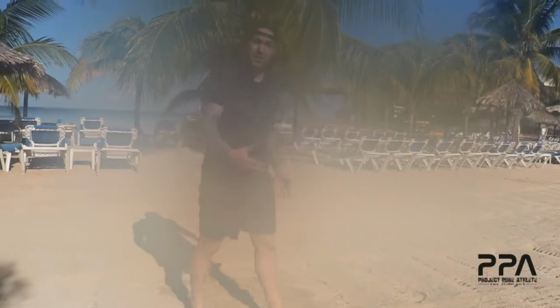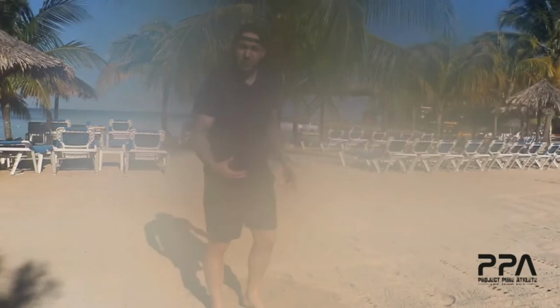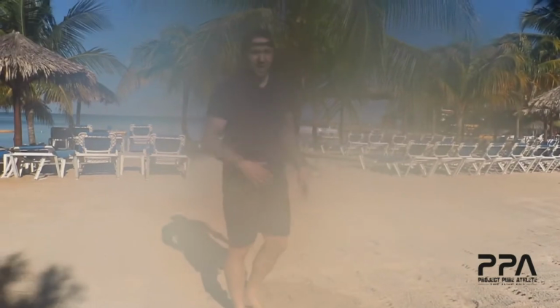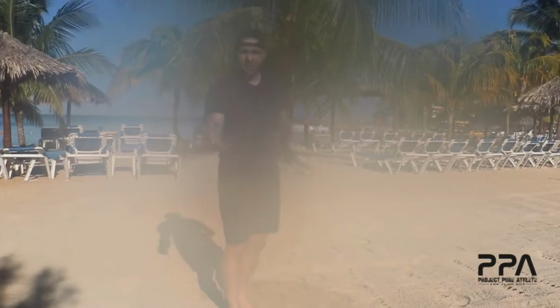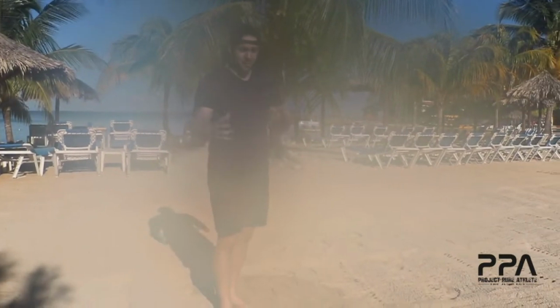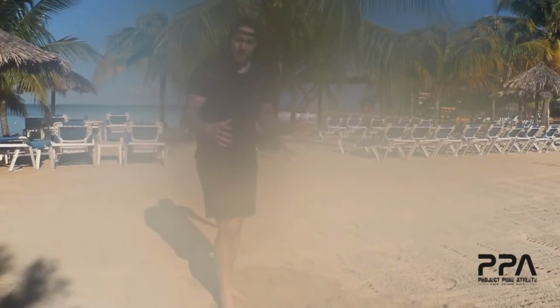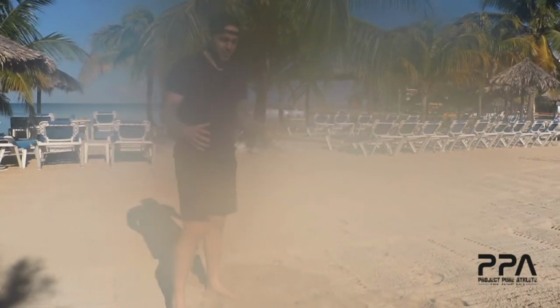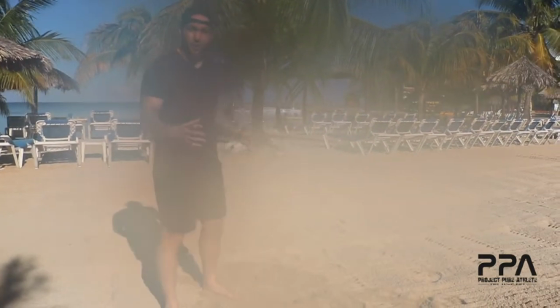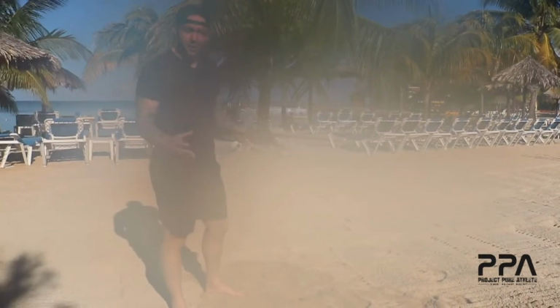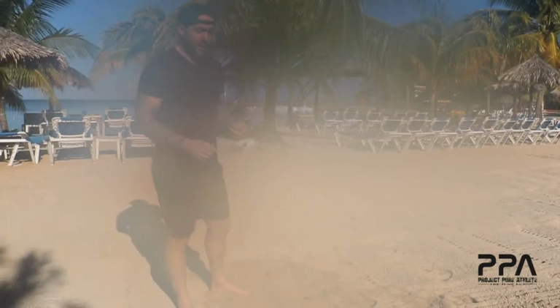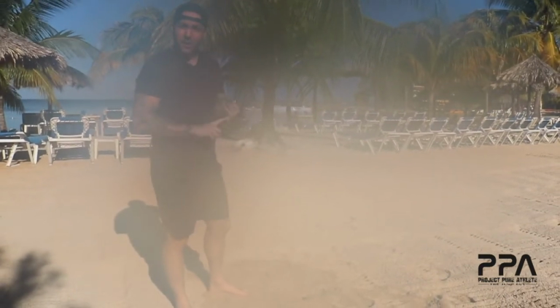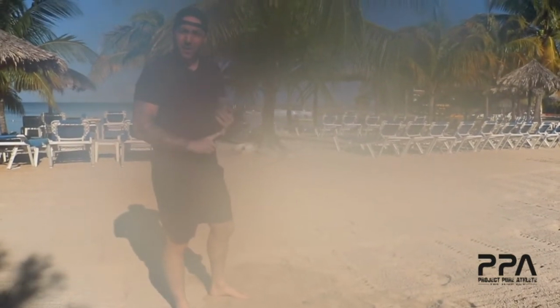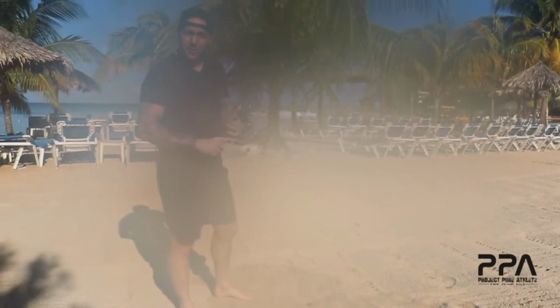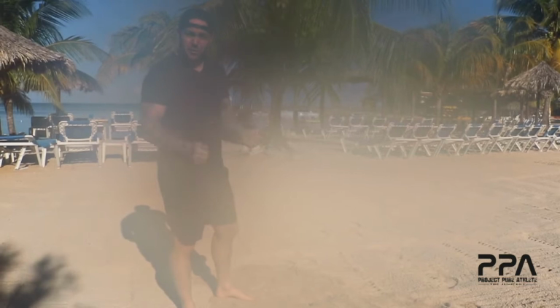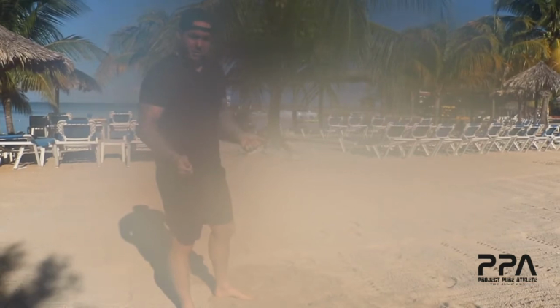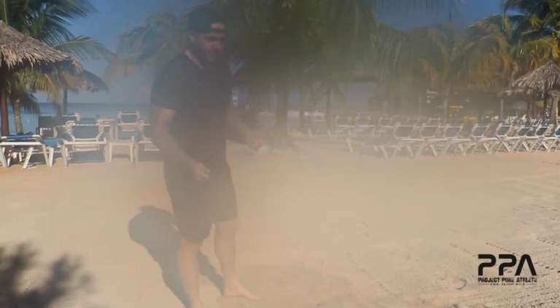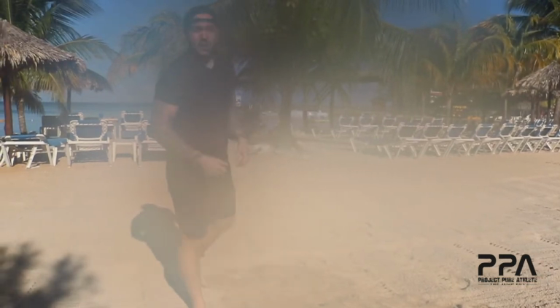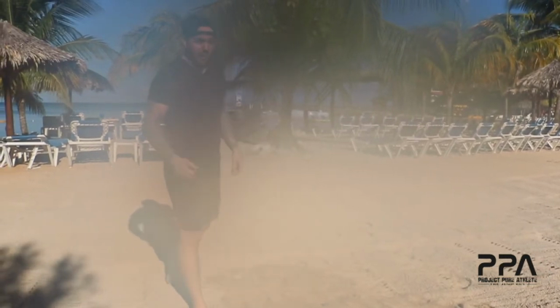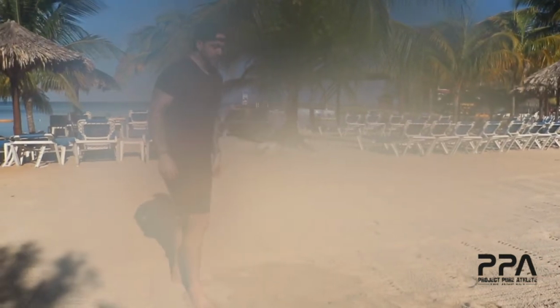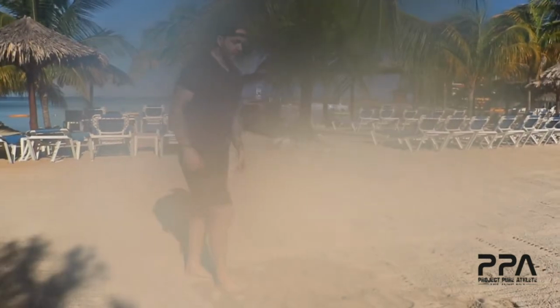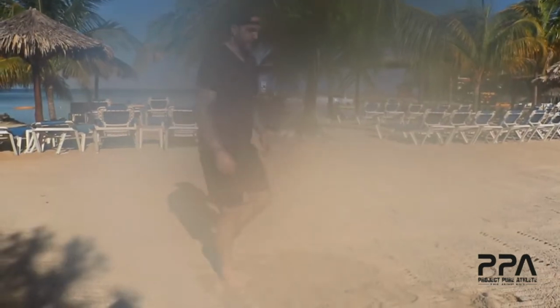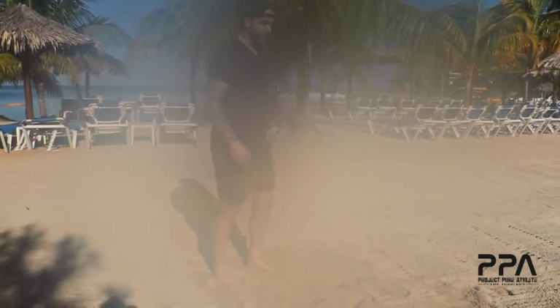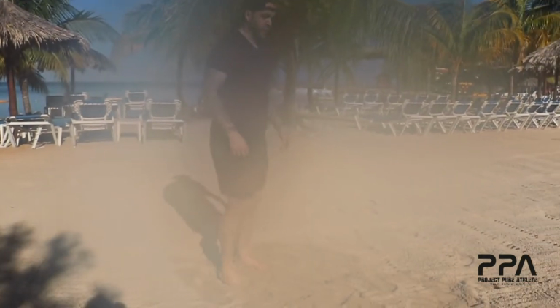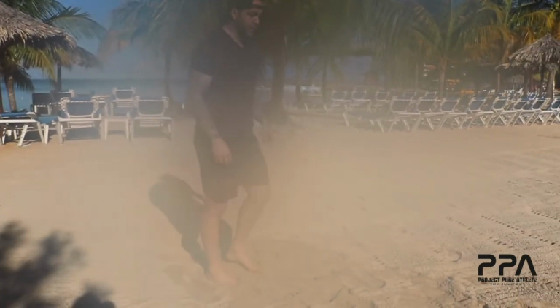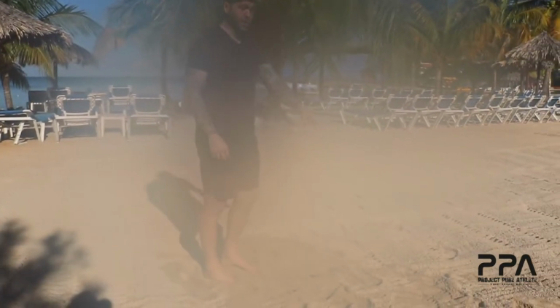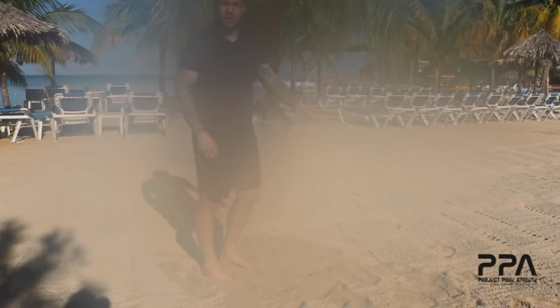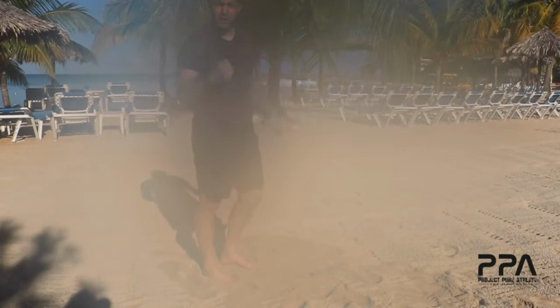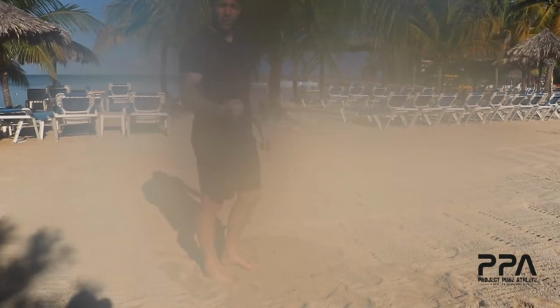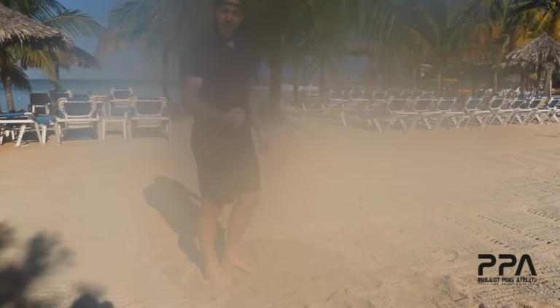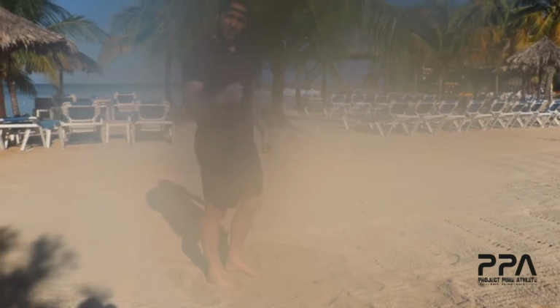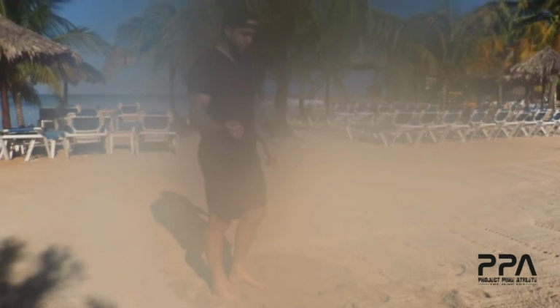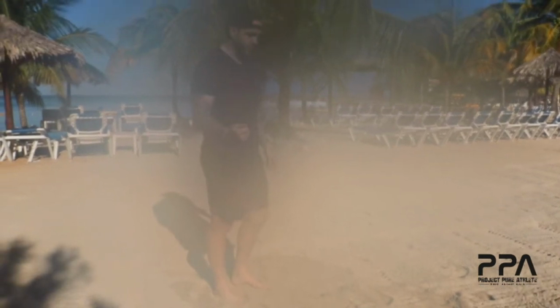Being a speed jumper off of sand is not really the best combination, so what we want to do is really utilize the stretch reflex of the muscle to our benefit. We're nice and tall, and you're going to notice that I load this jump quick and I explode the jump quick as well.